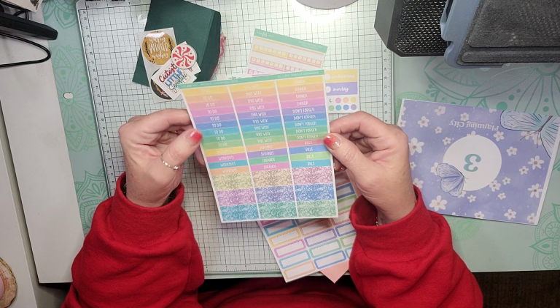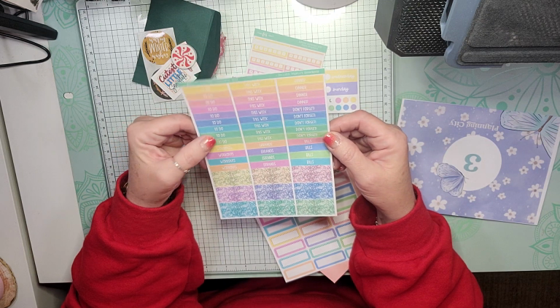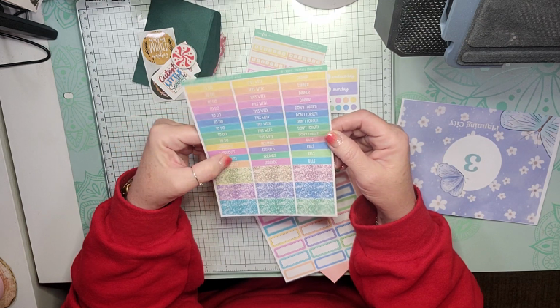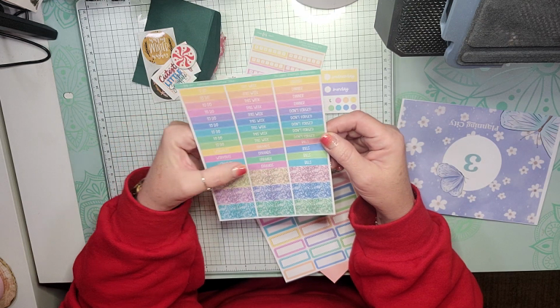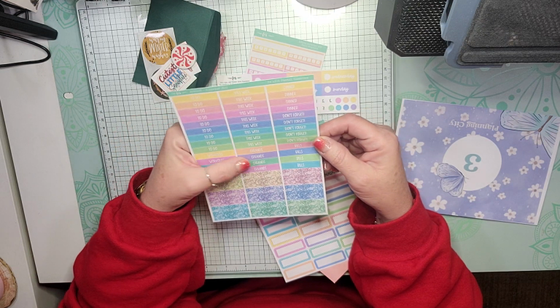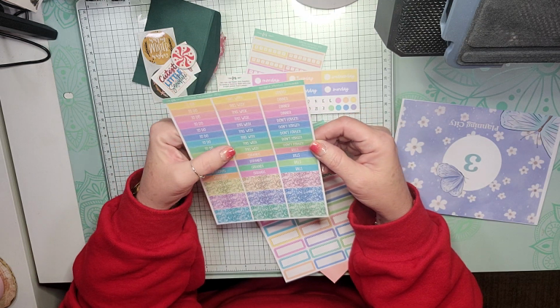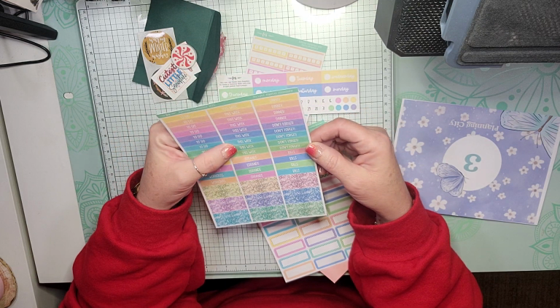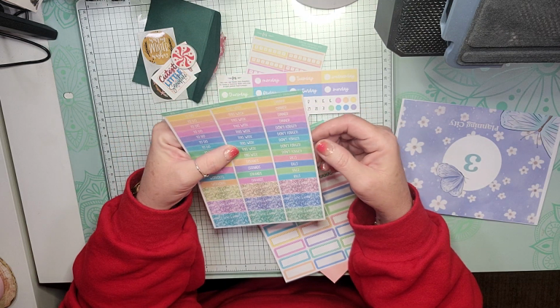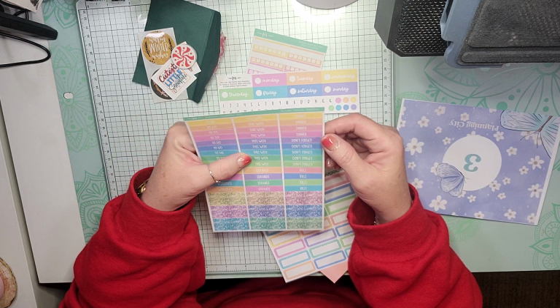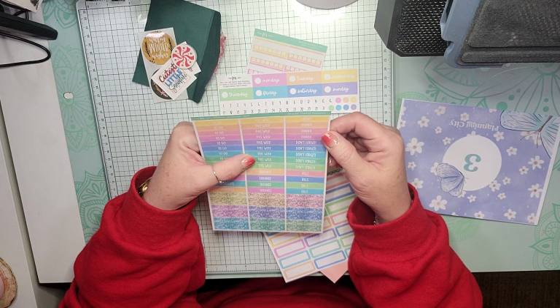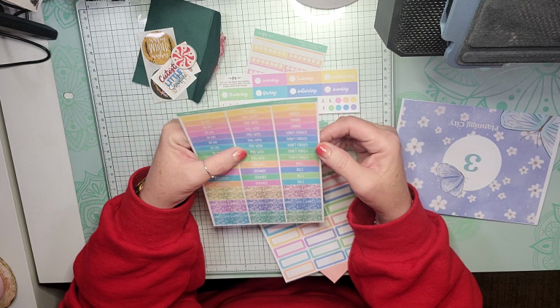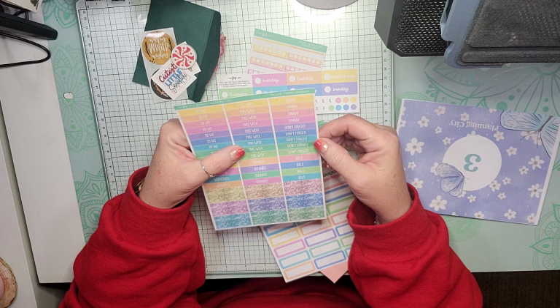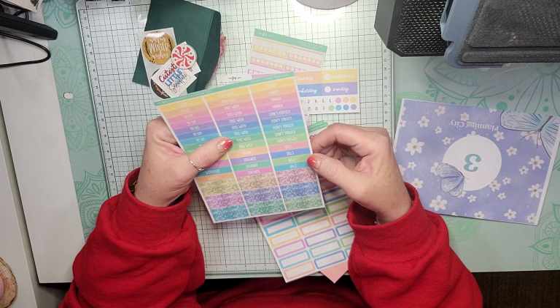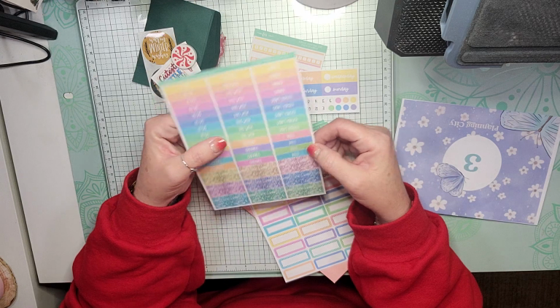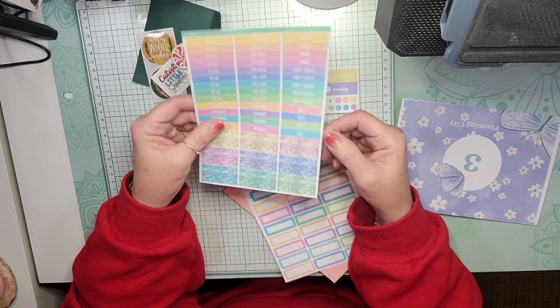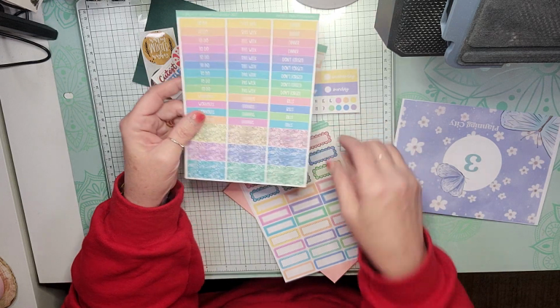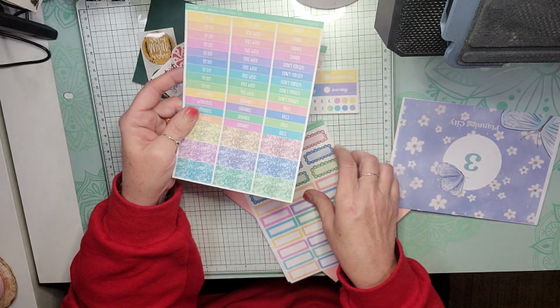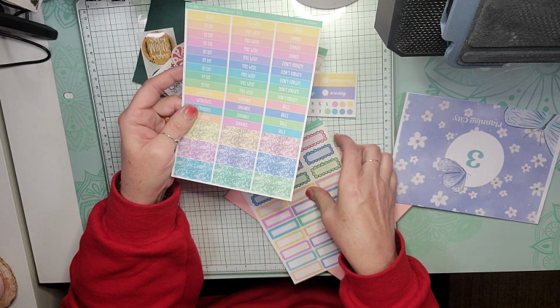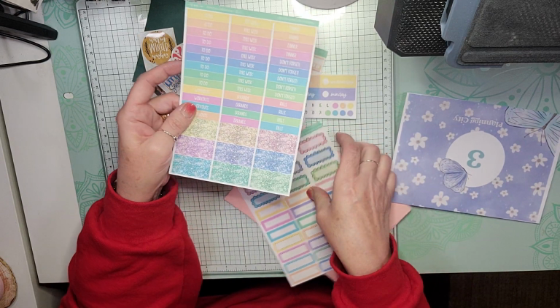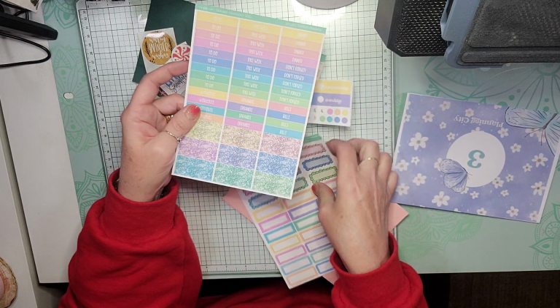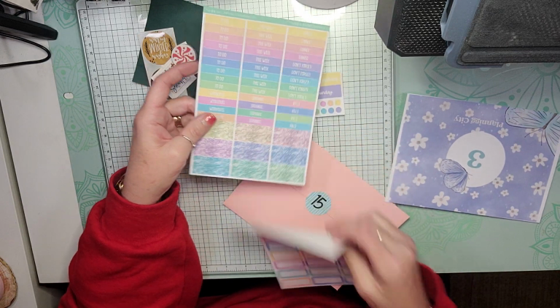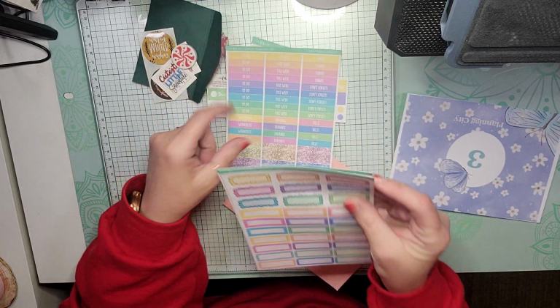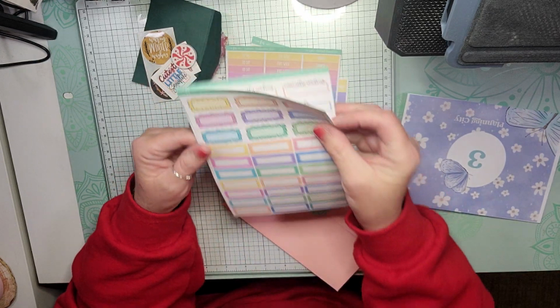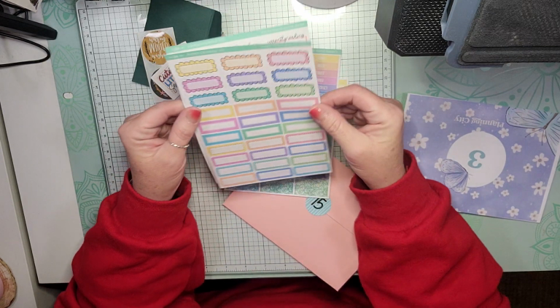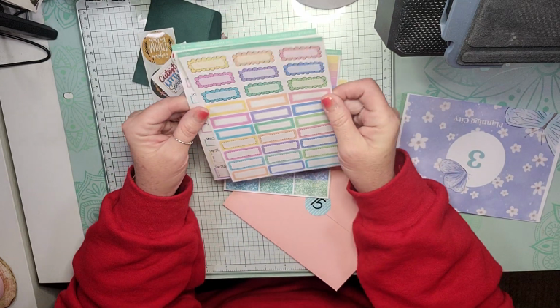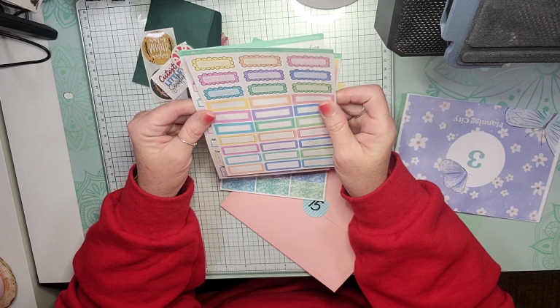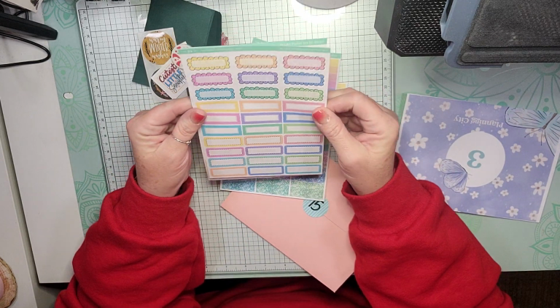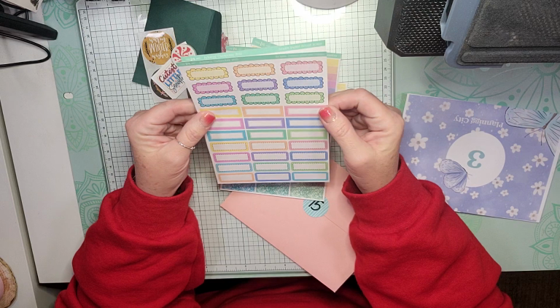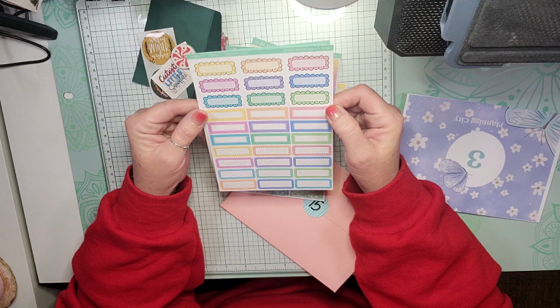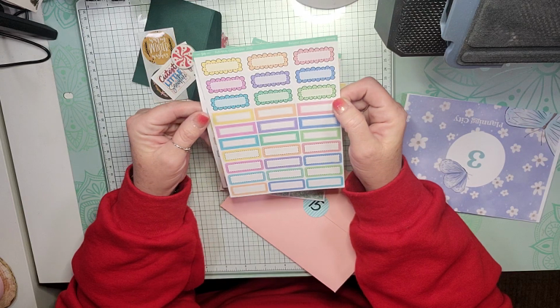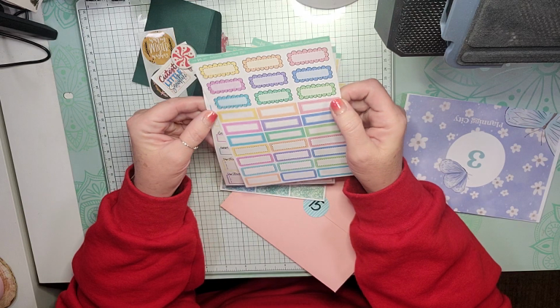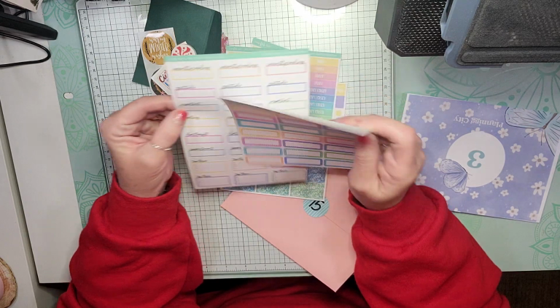To Do, Workouts, Errands, This Week, Dinner, Don't Forget, and Bills. We have all of the Quarter Boxes for Bright Pastels.